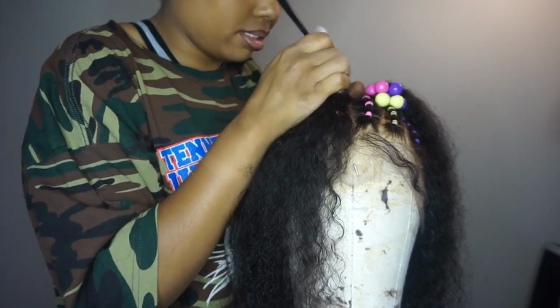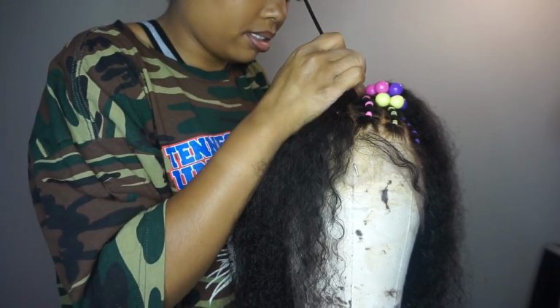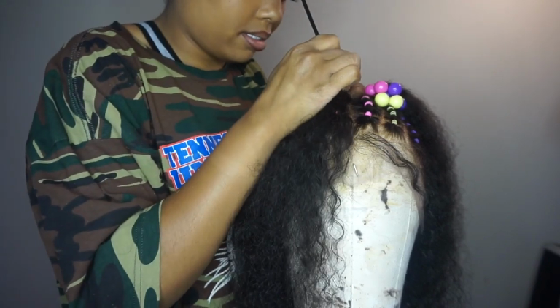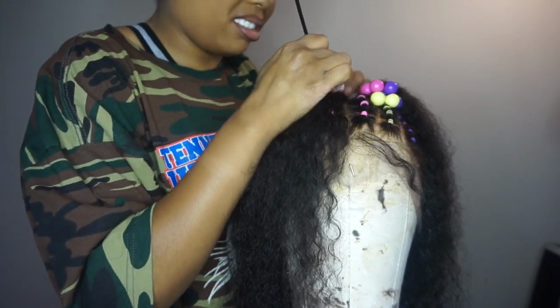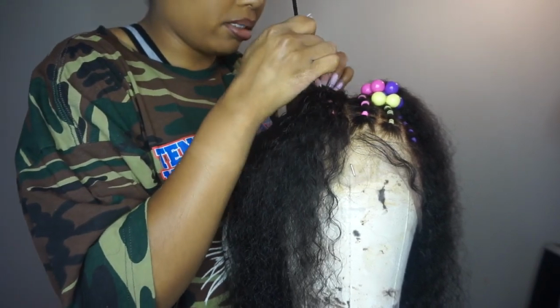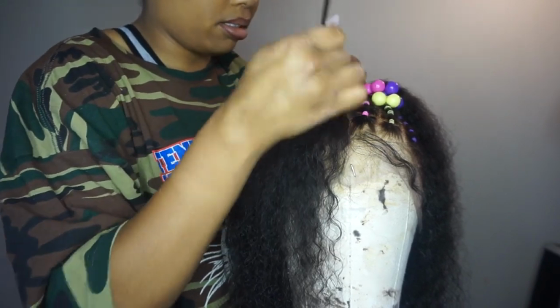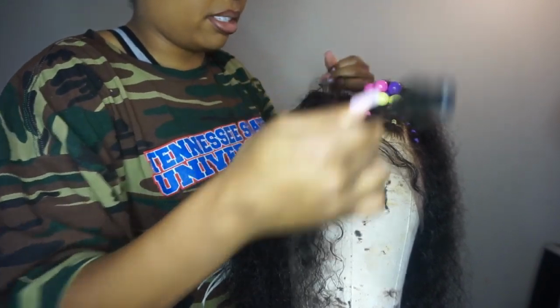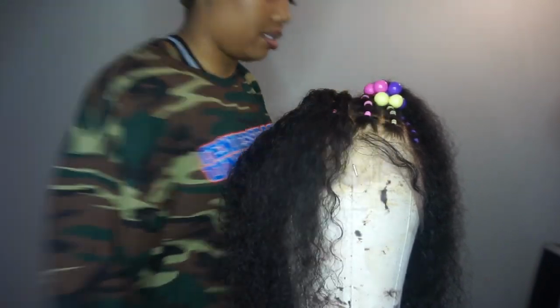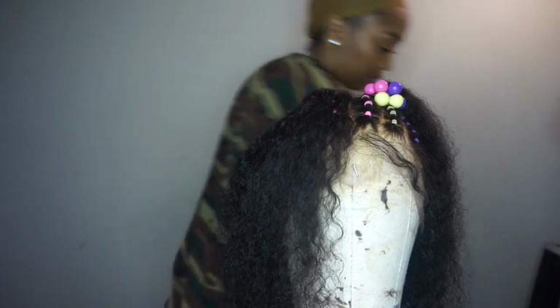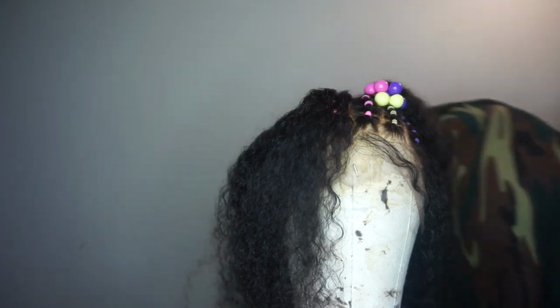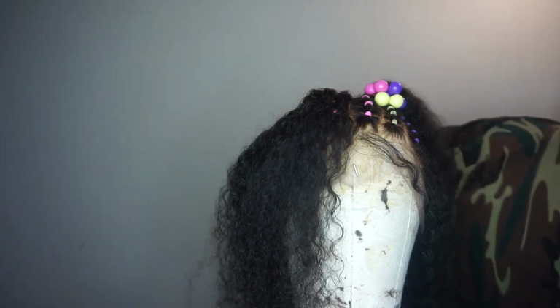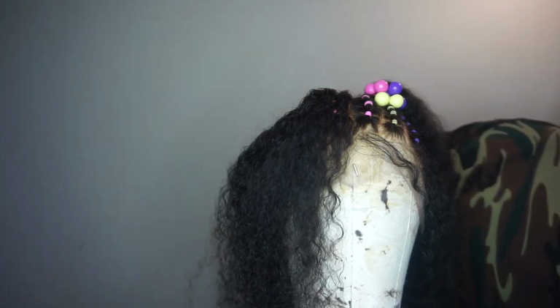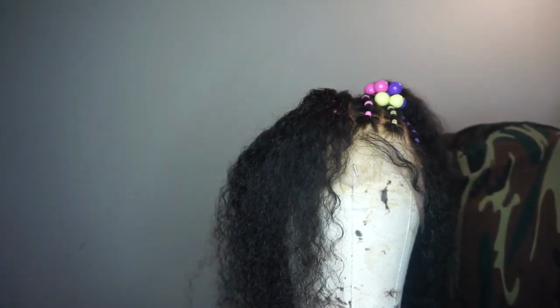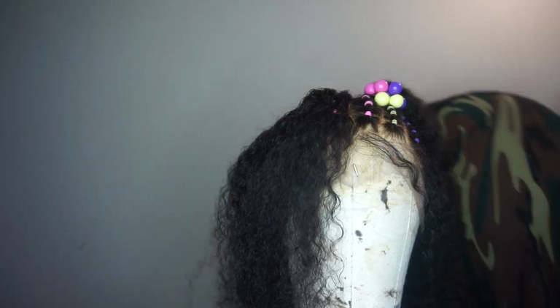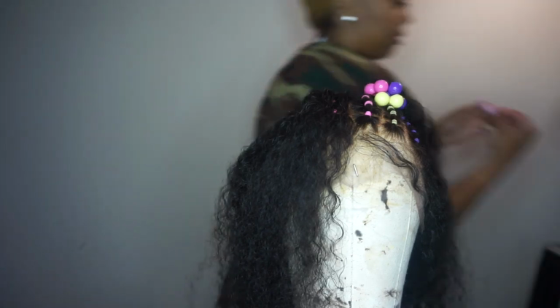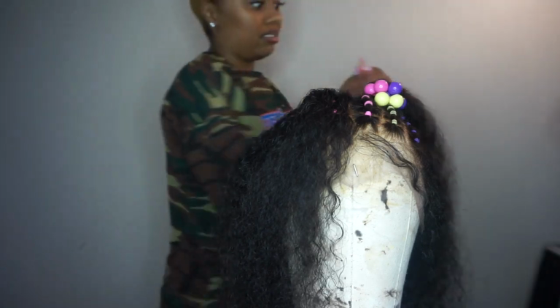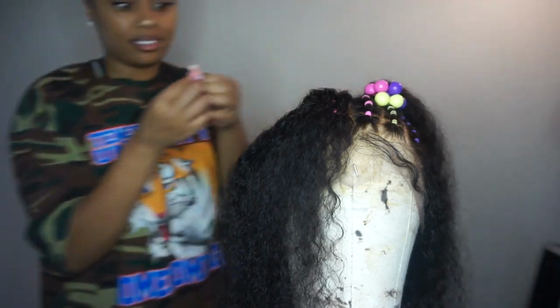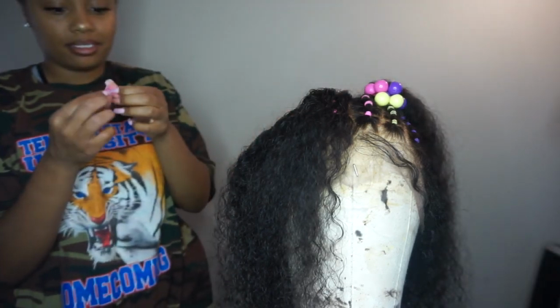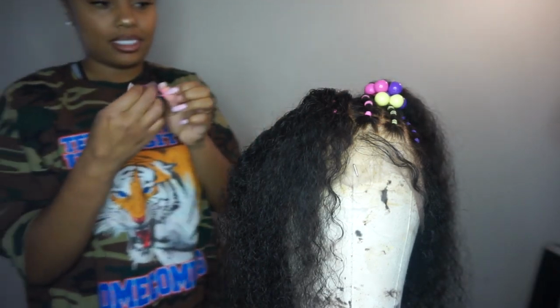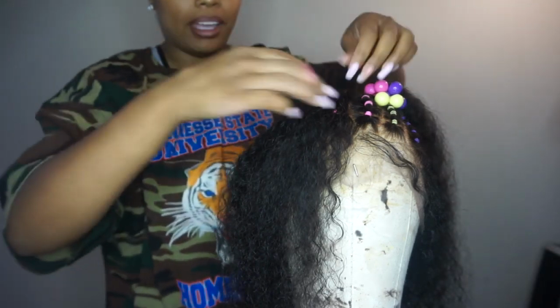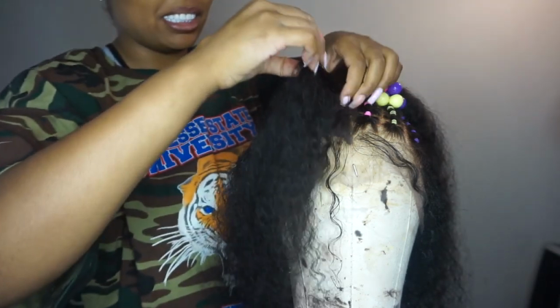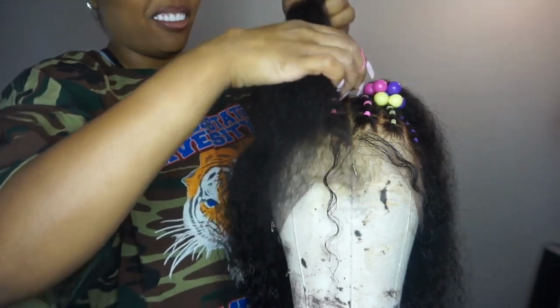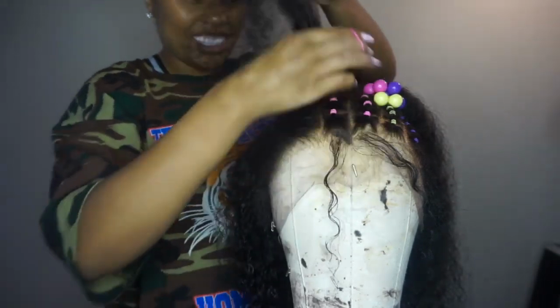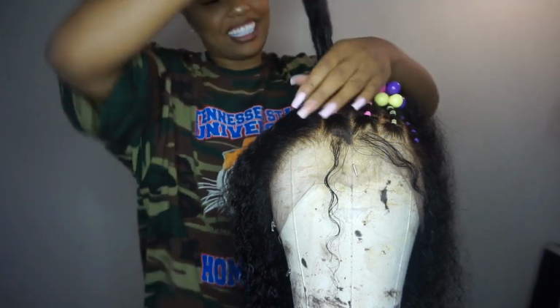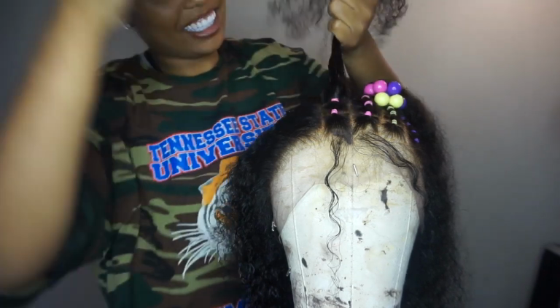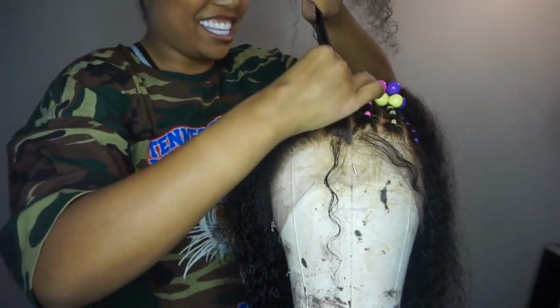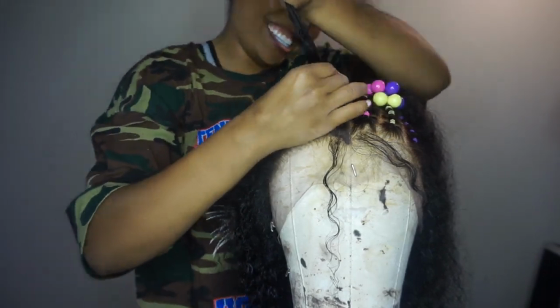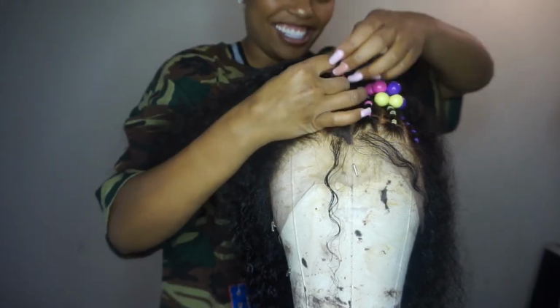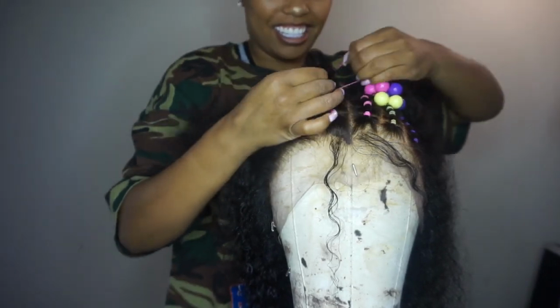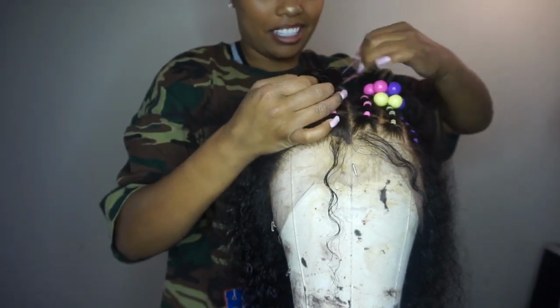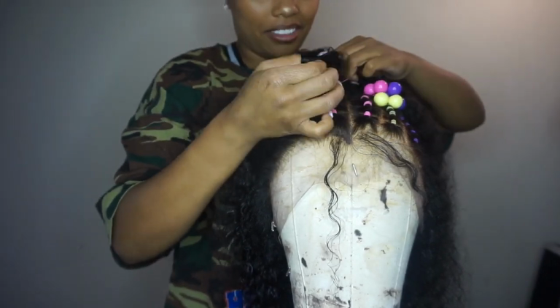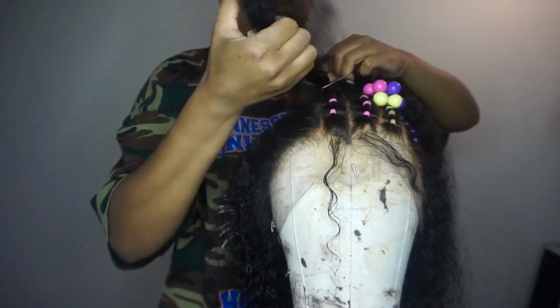To keep this hairstyle as clean as possible, you want to make sure your ponytails are as tight as you can get them without actually ripping the hair out of the wig.